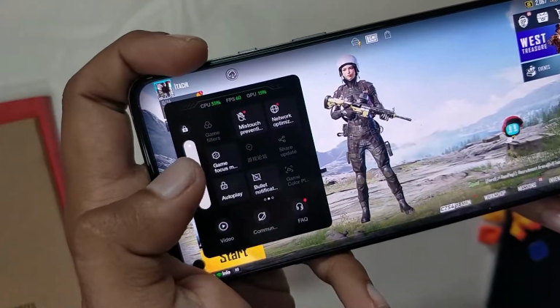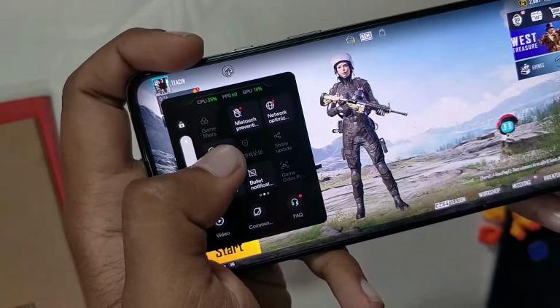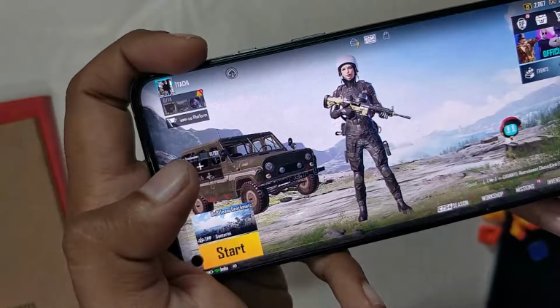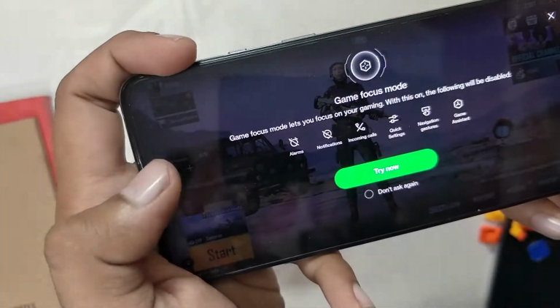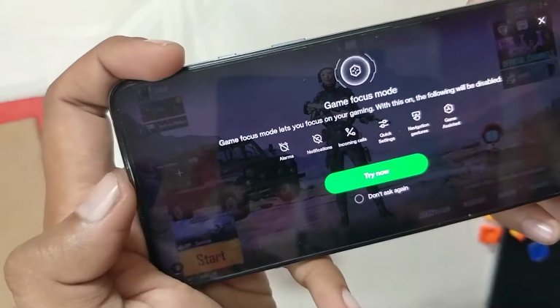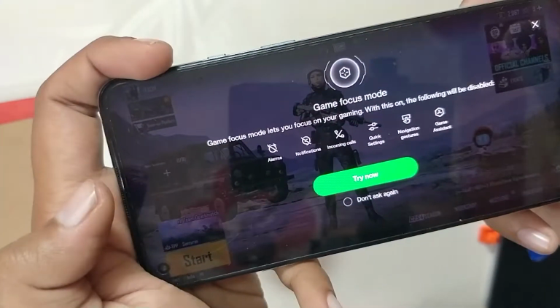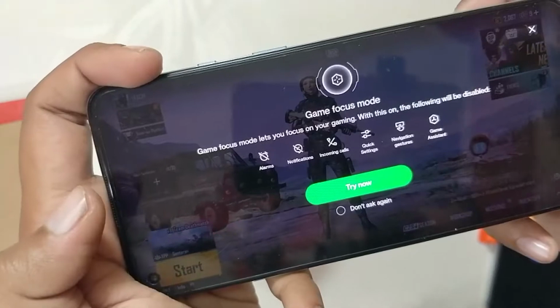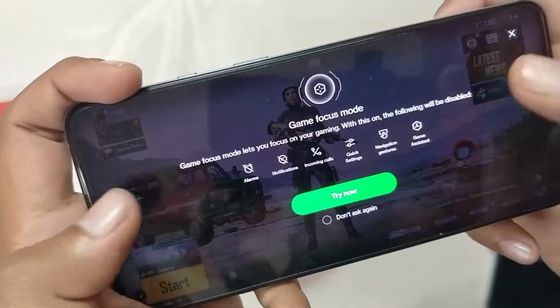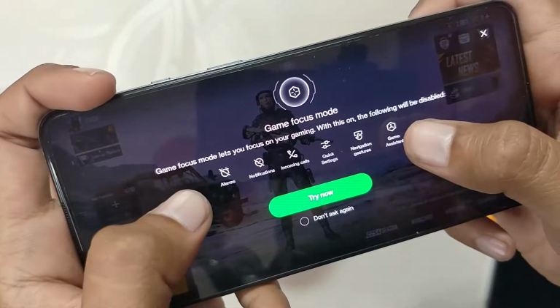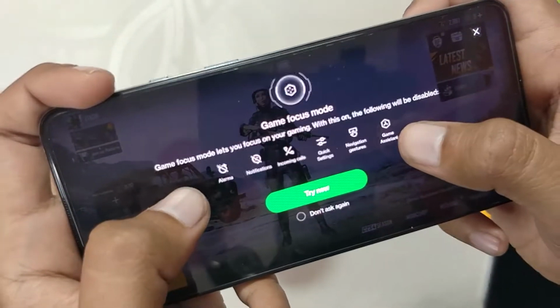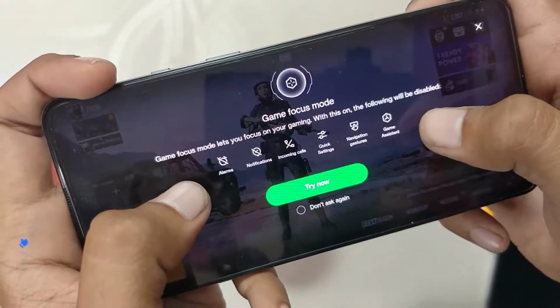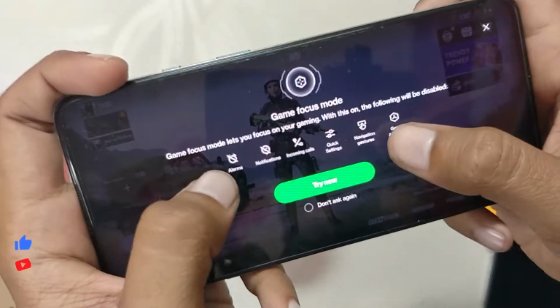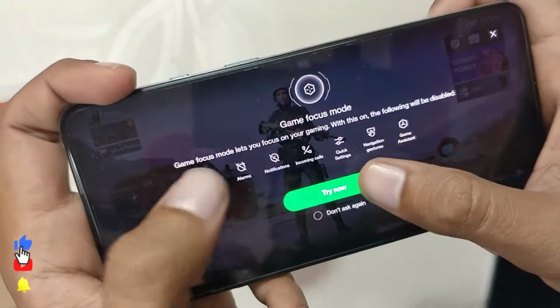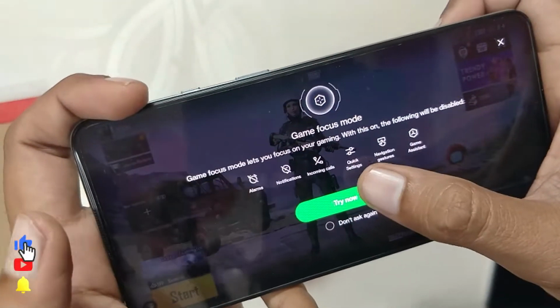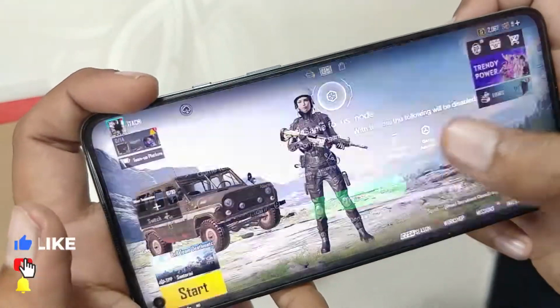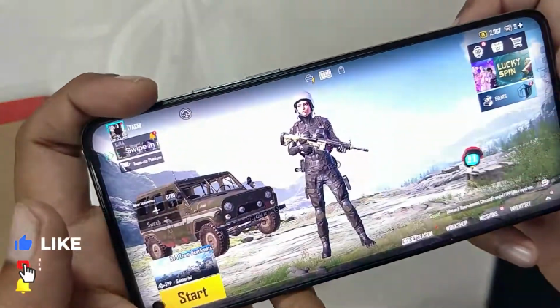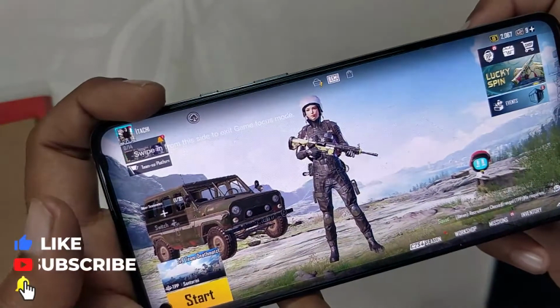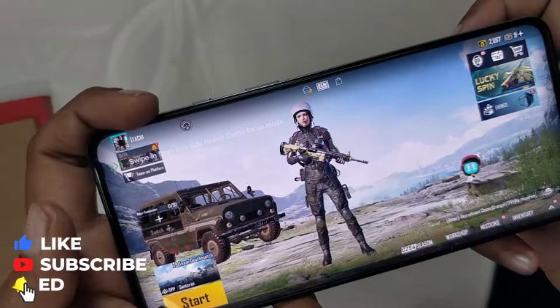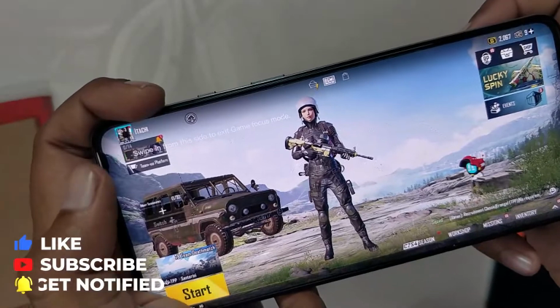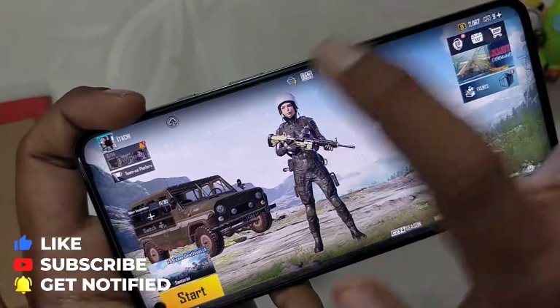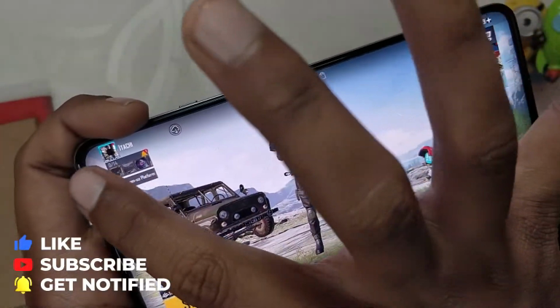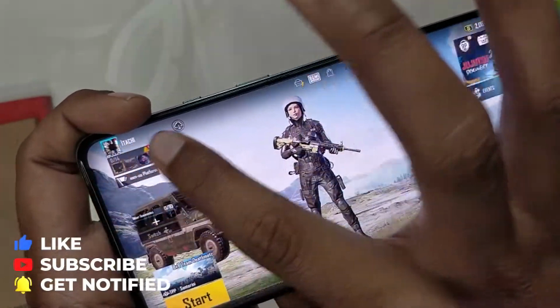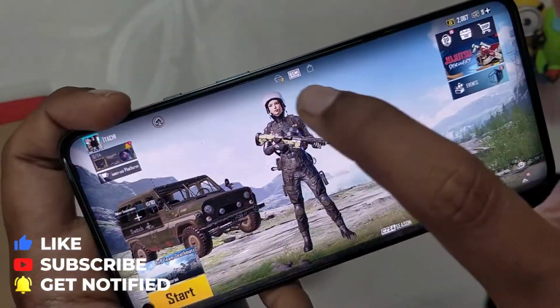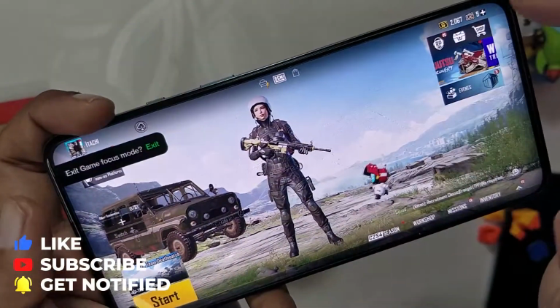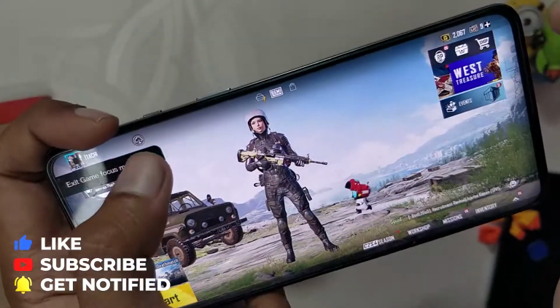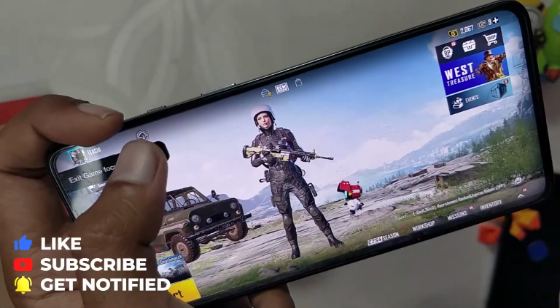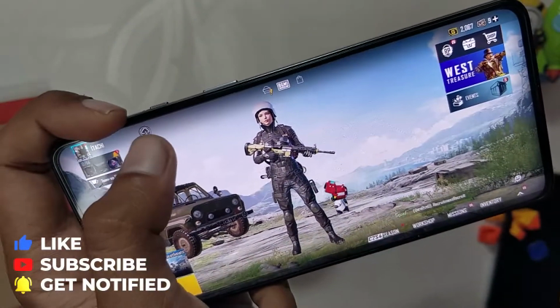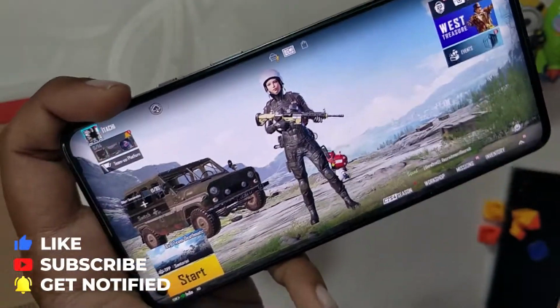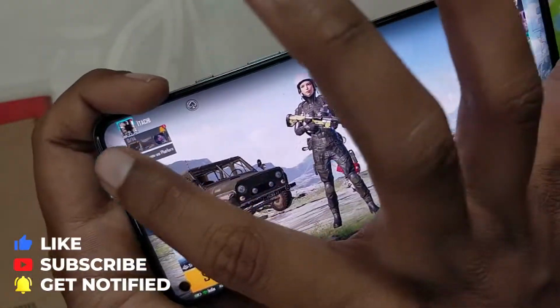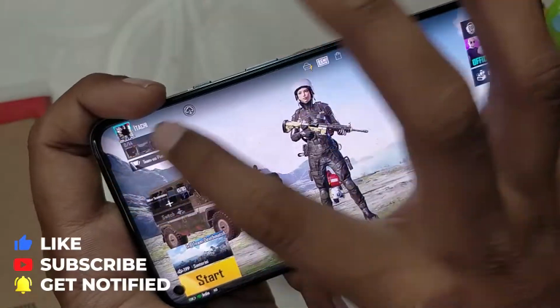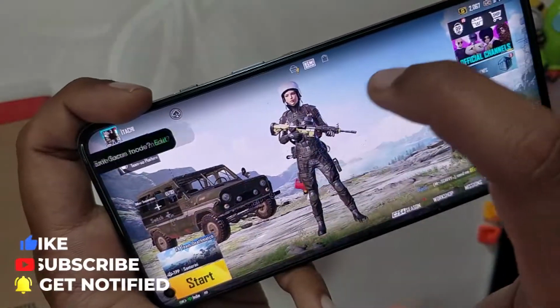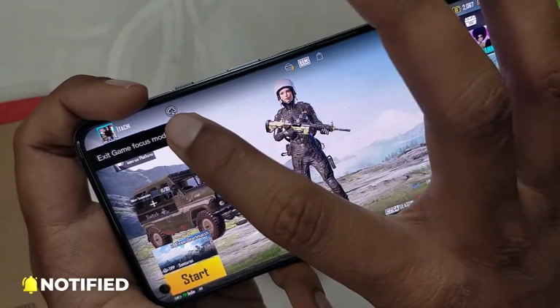You also get Game Focus Mode, which lets you focus on gaming by disabling all interruptions like alarms, notifications, incoming calls, quick settings, navigation gestures, and the Game Assistant itself. To exit Game Focus Mode, you will need to do a long swipe.